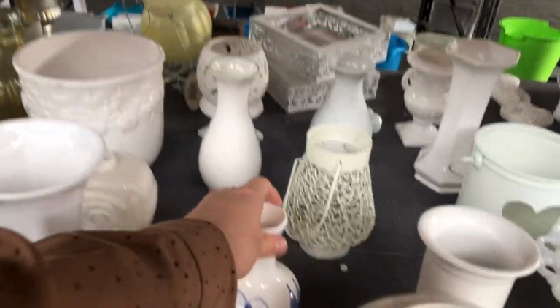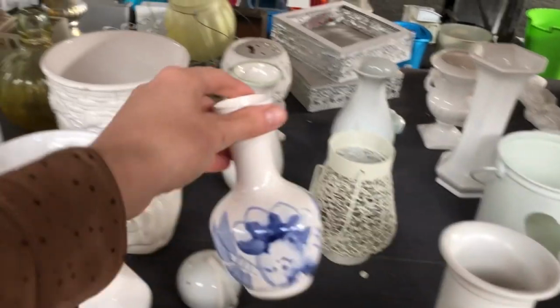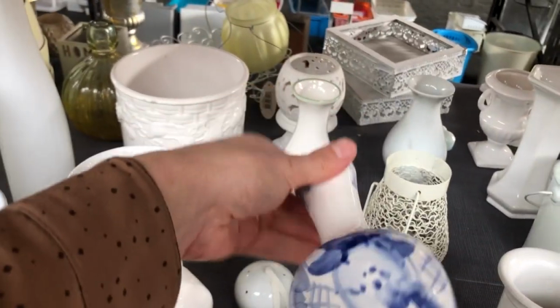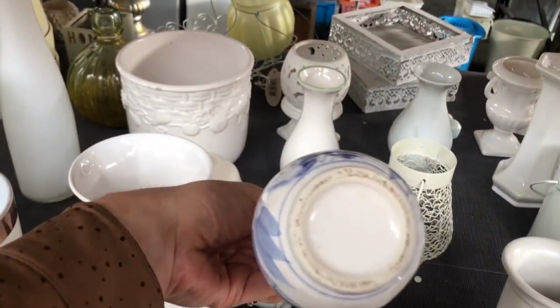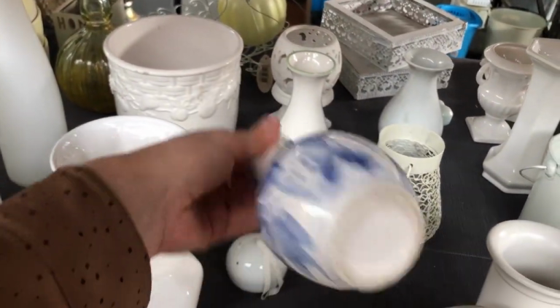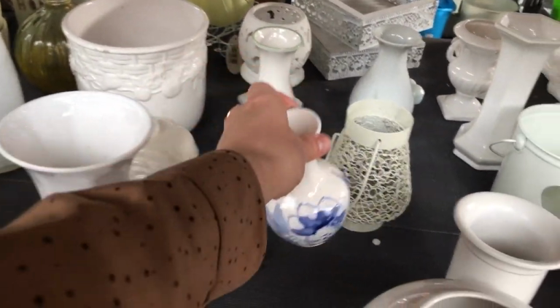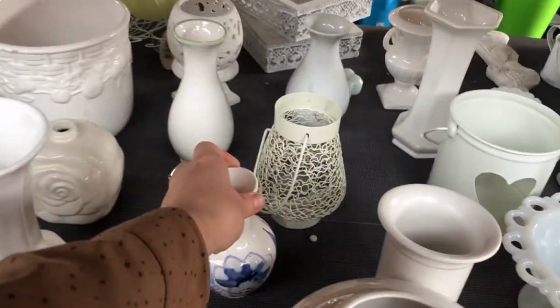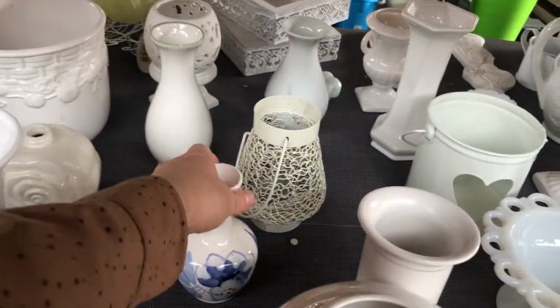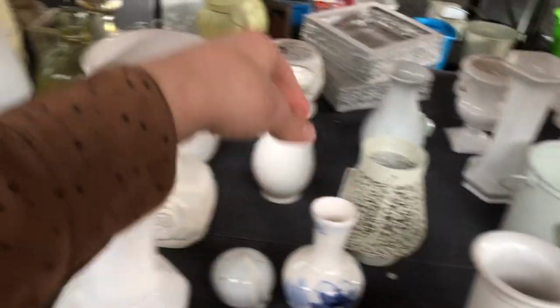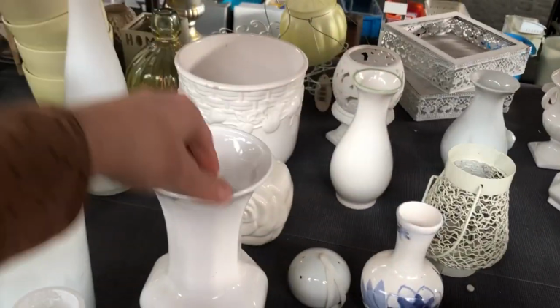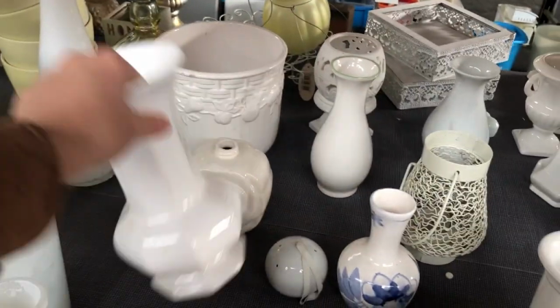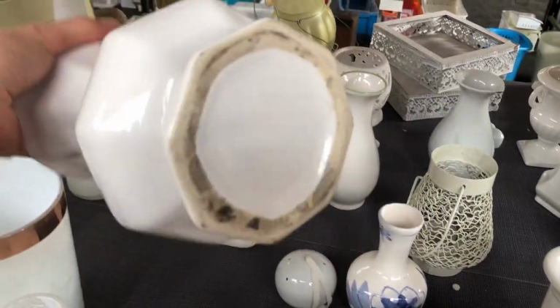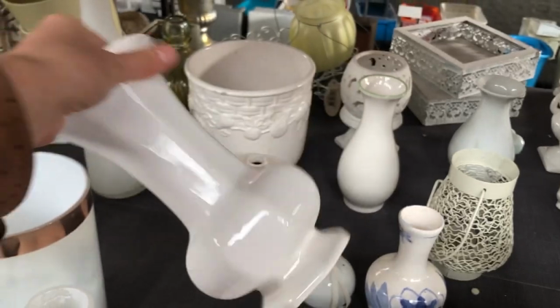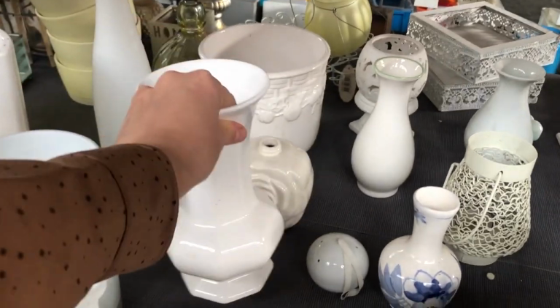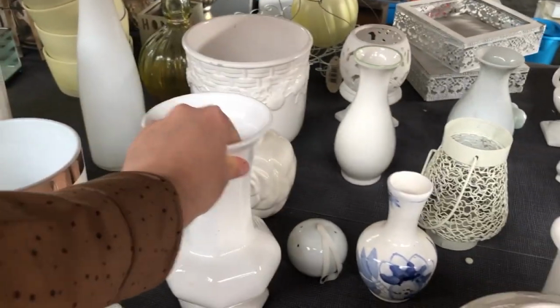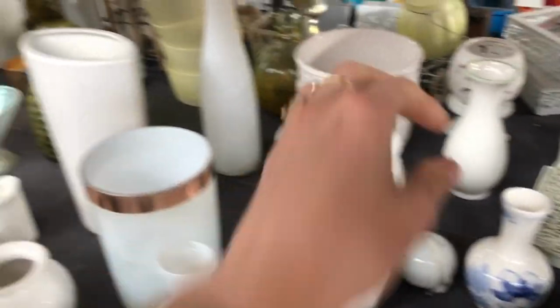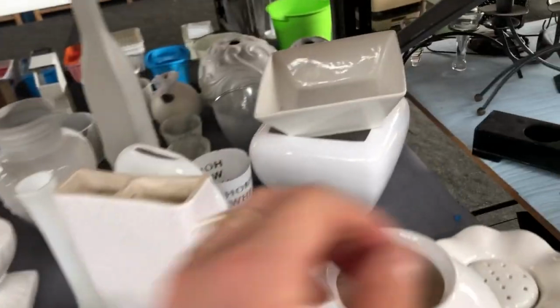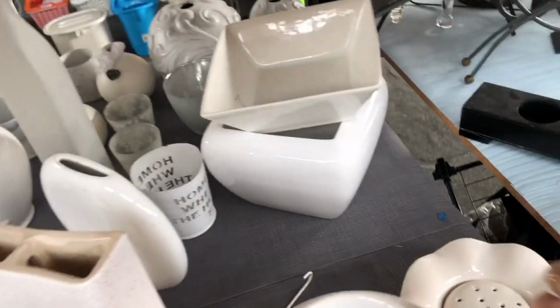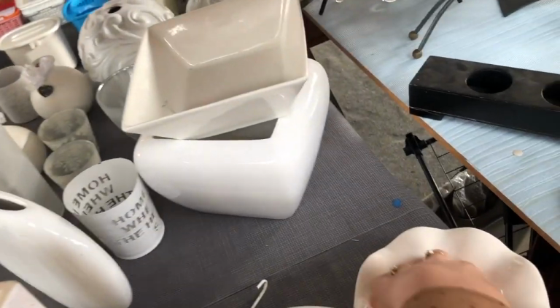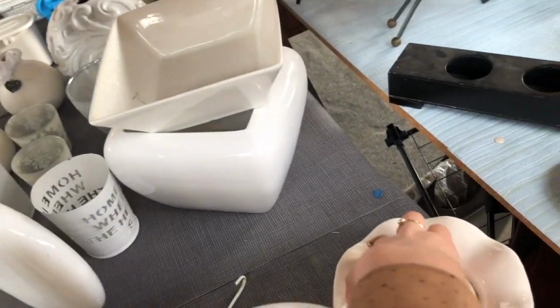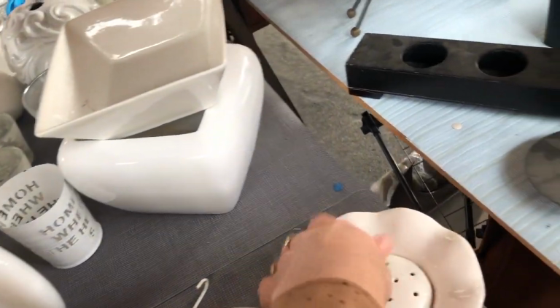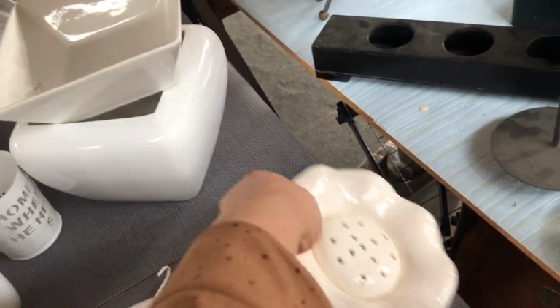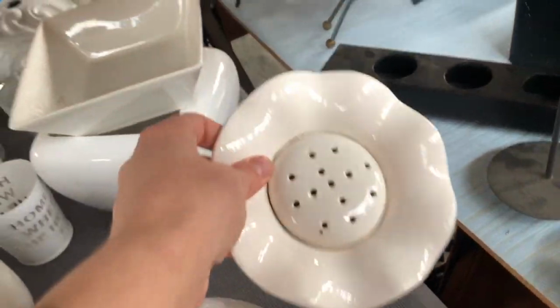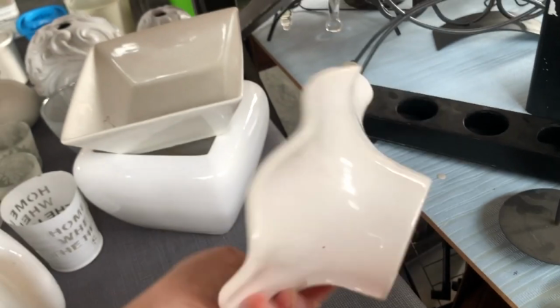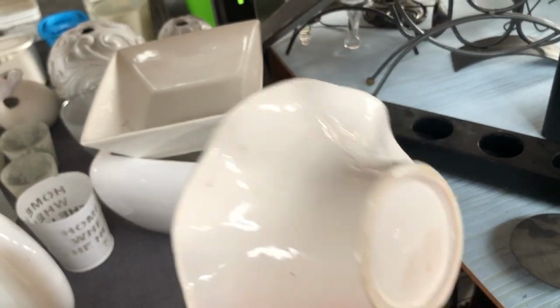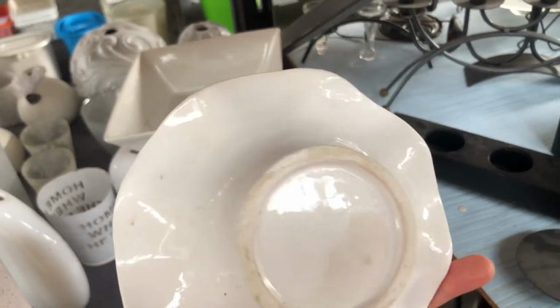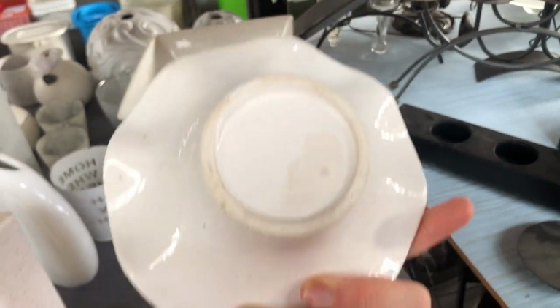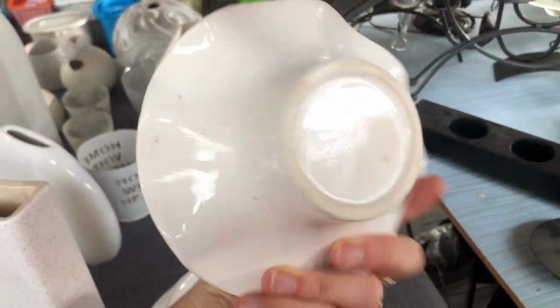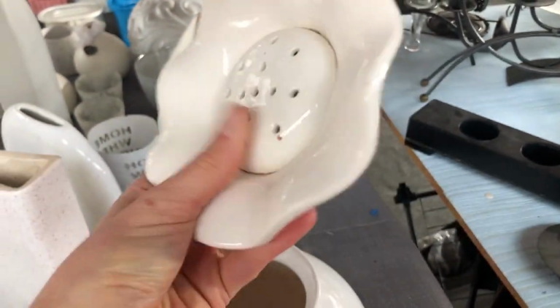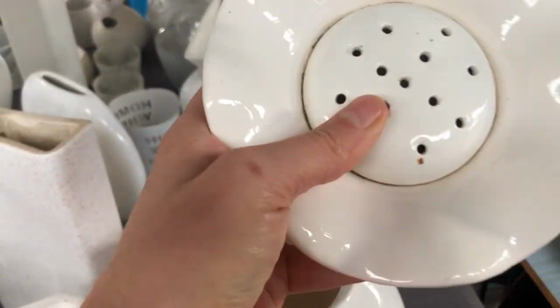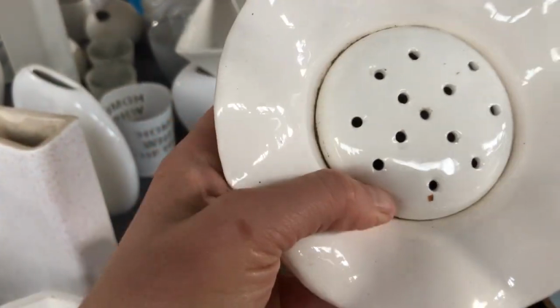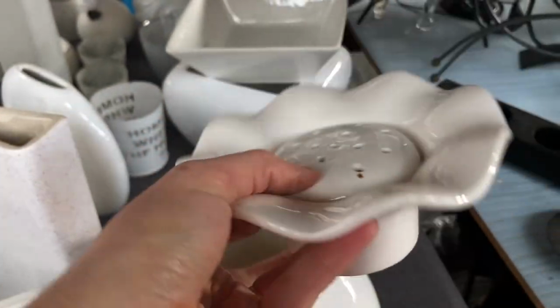I originally put this little Ikebana-style piece in my basket at first, but then I decided against it because it kind of did look like a hobbyist made it.